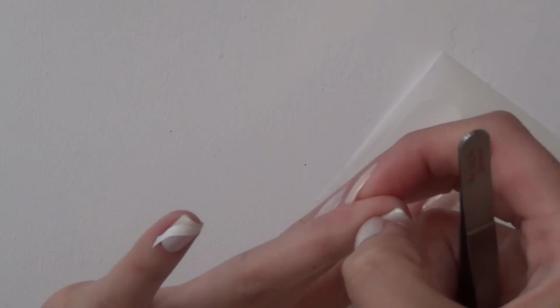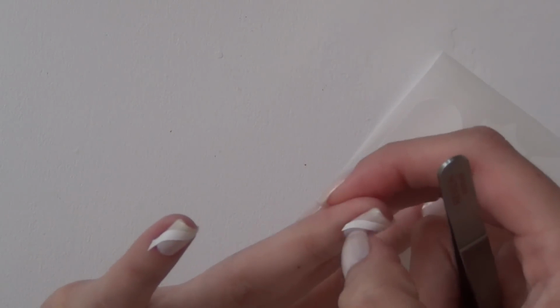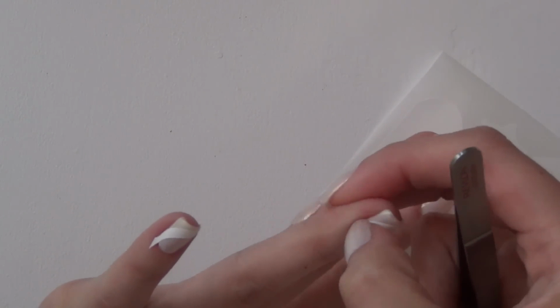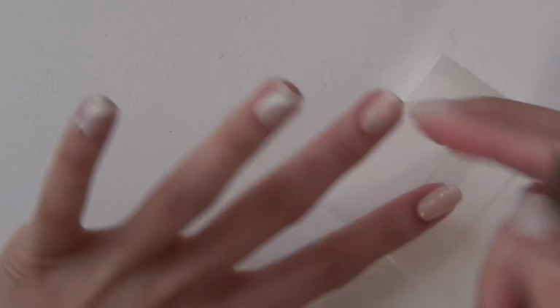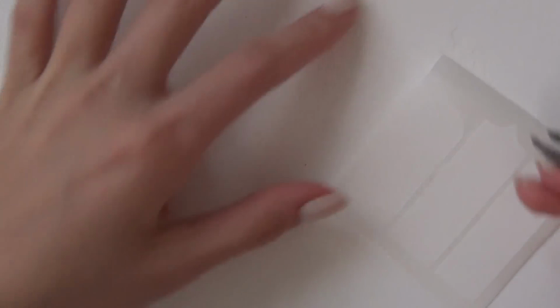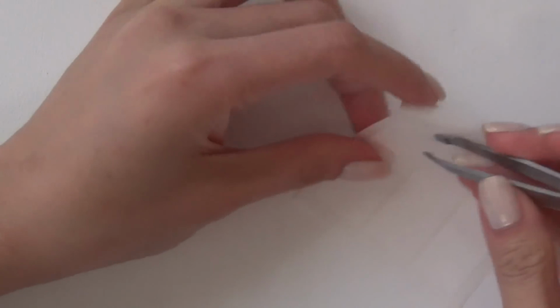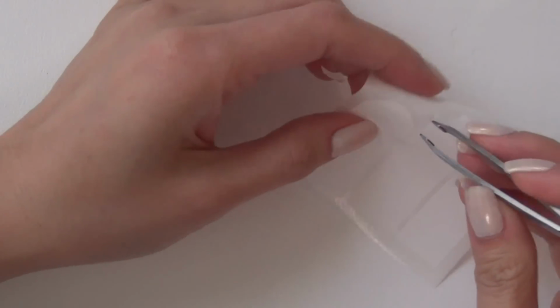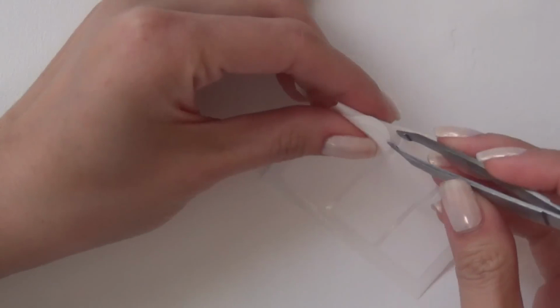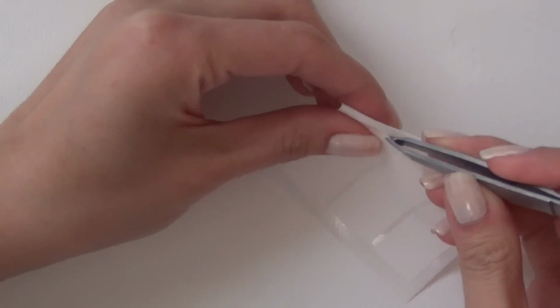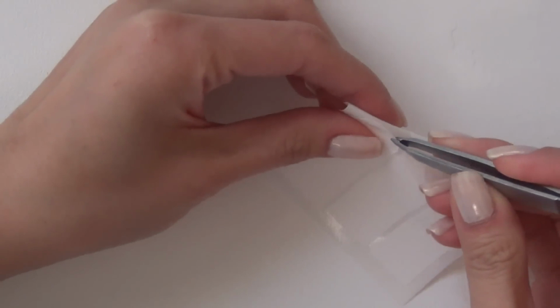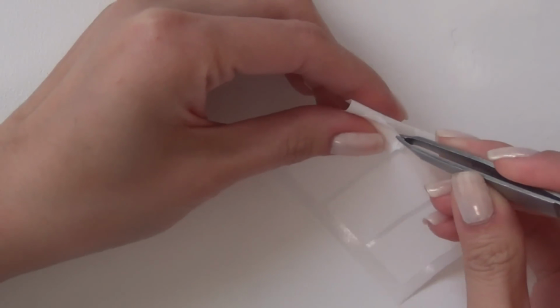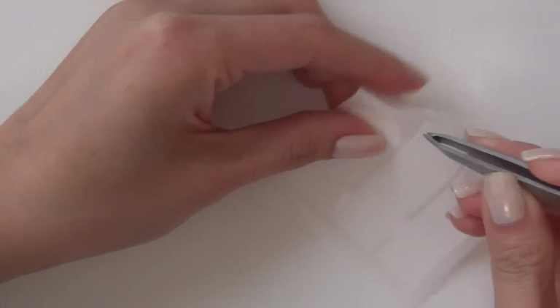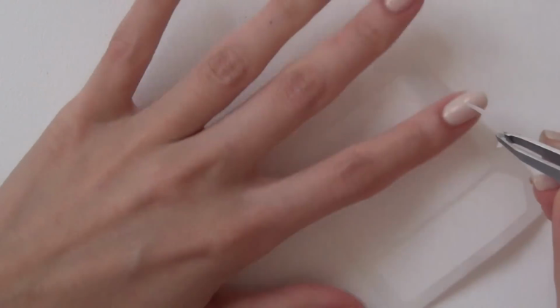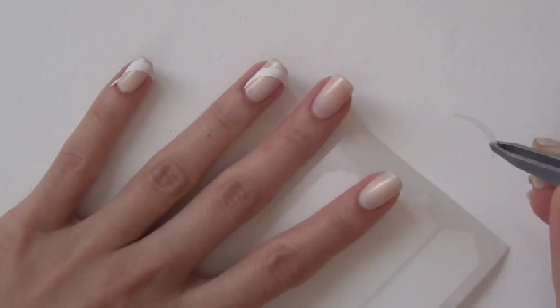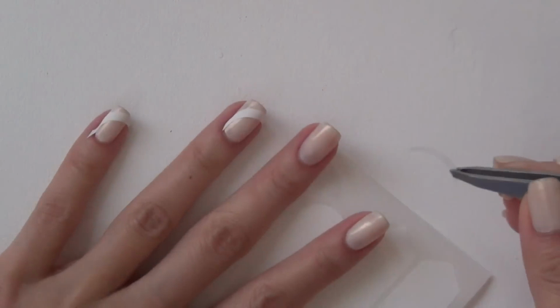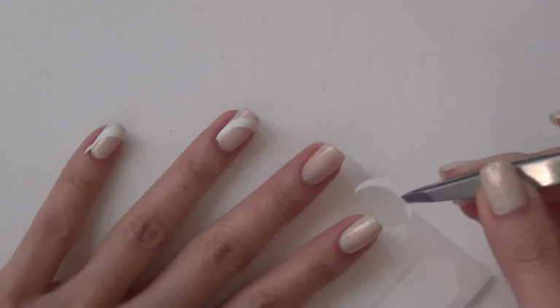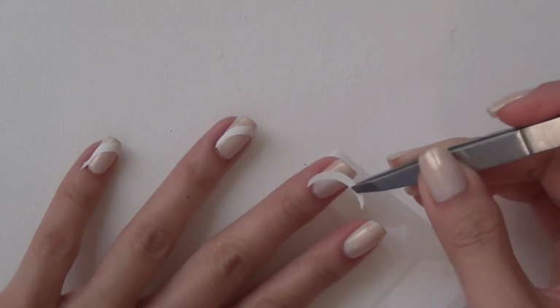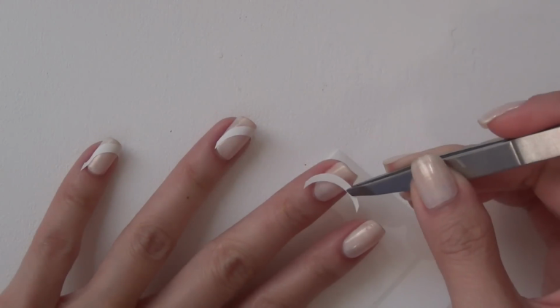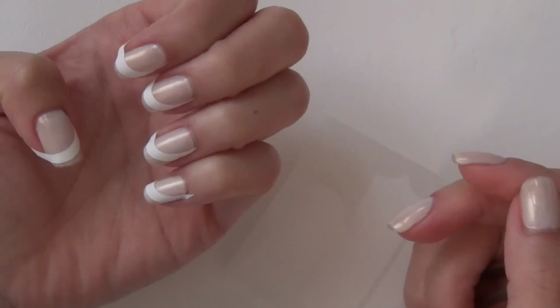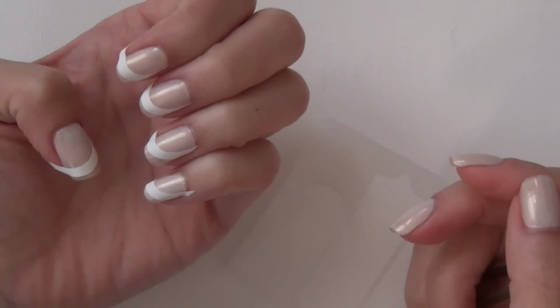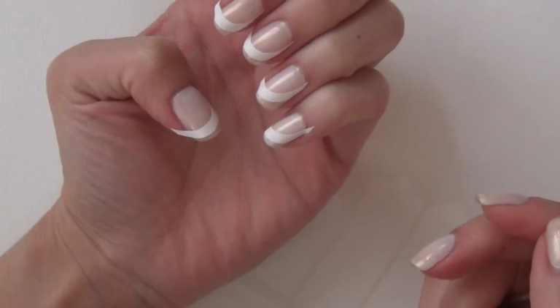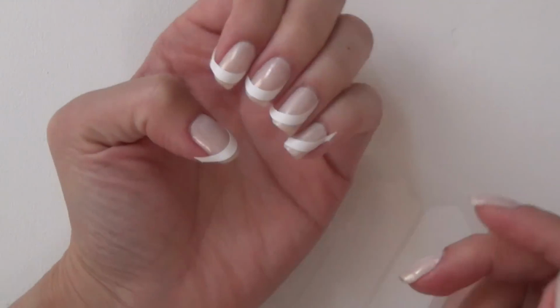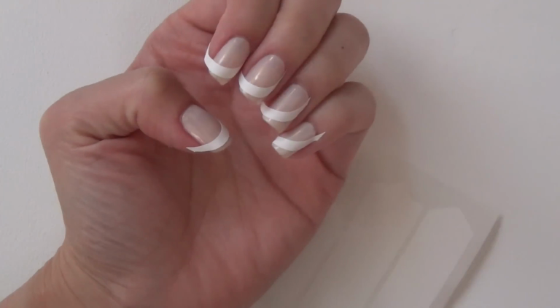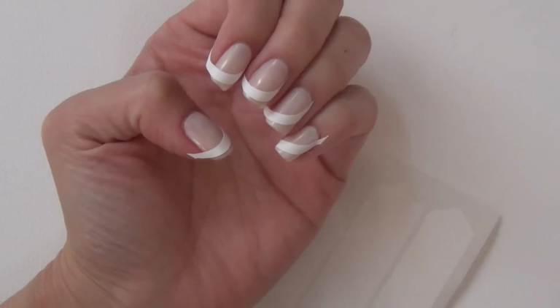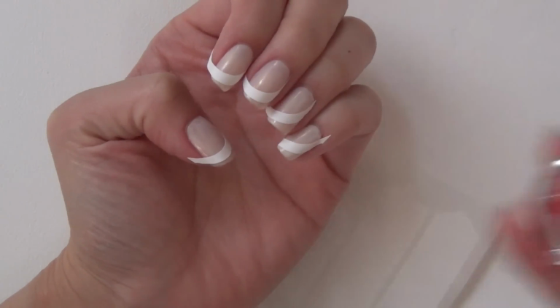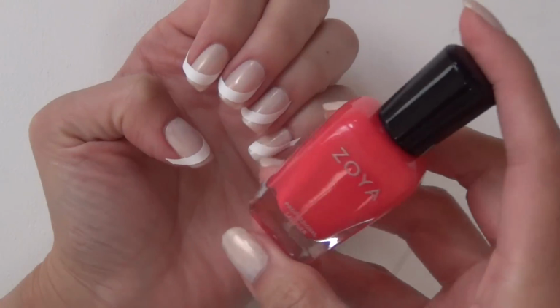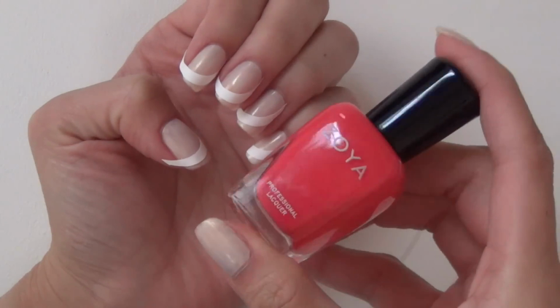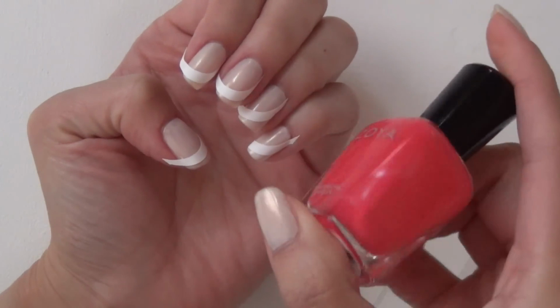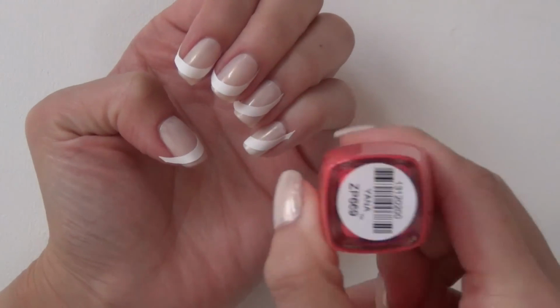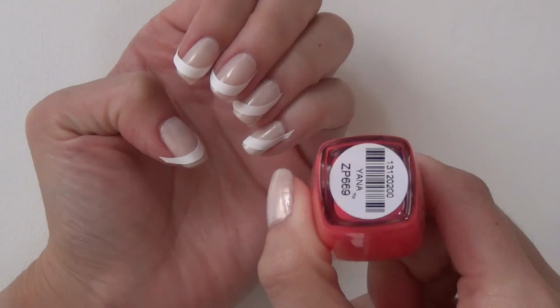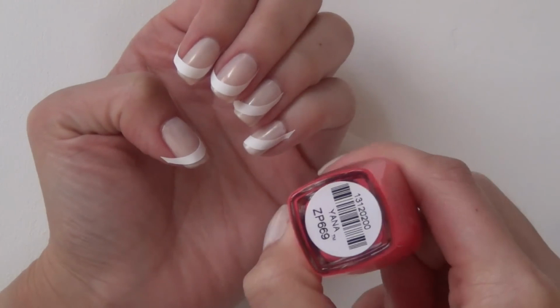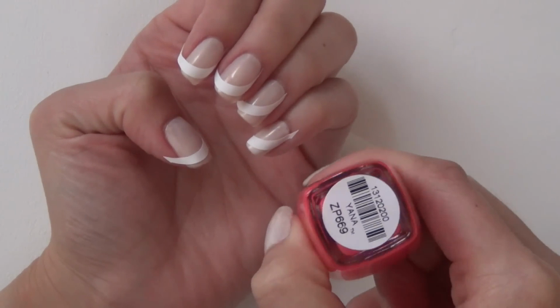I use the longest side of the curve to line up with the long side of my nail. It's a little hard to explain, but I think it's easier to just watch what I'm doing here. And I place the sticker on all of my nails before getting started with the next polish.